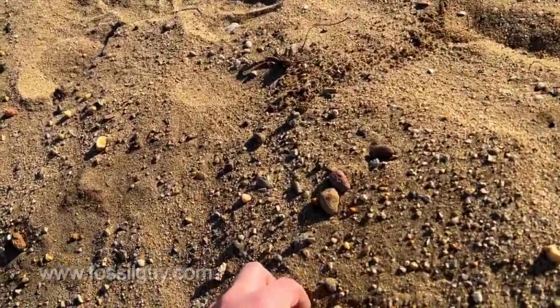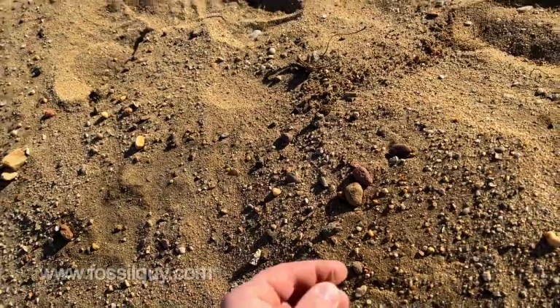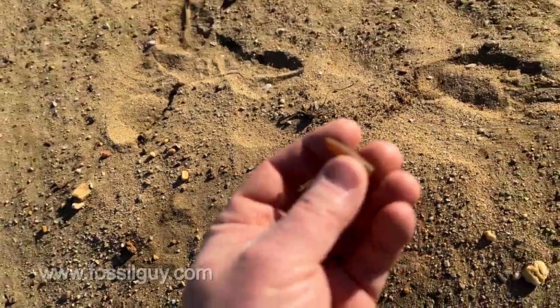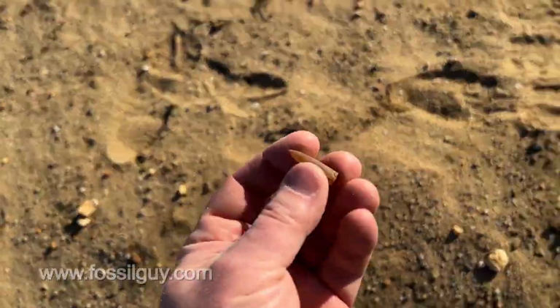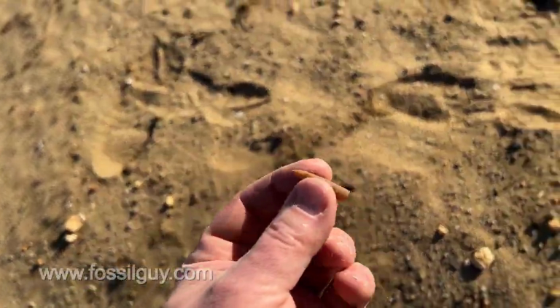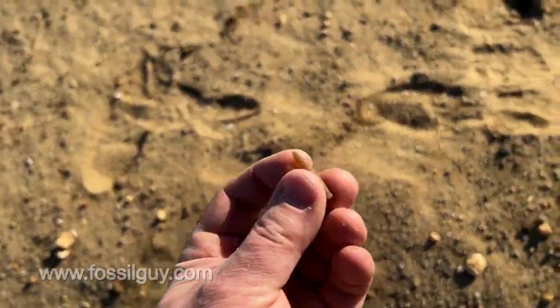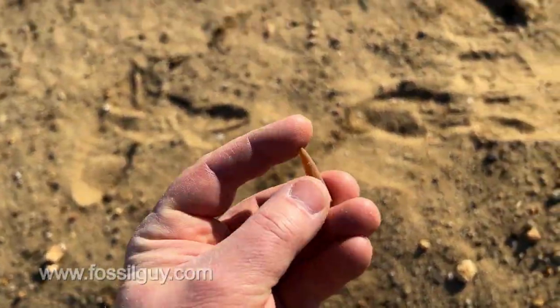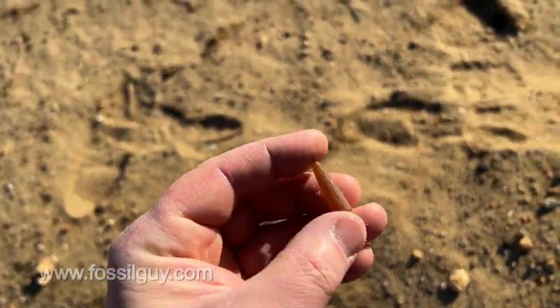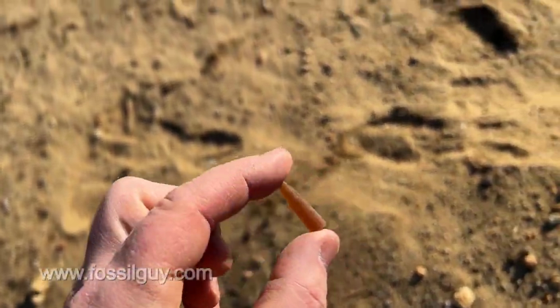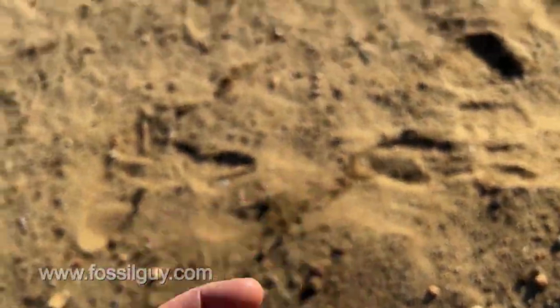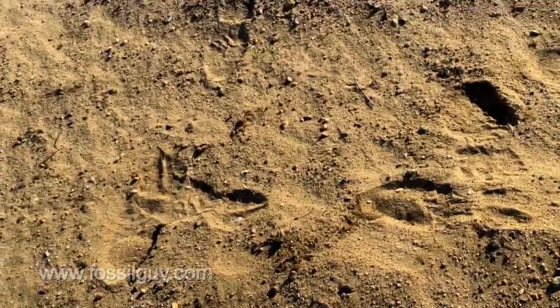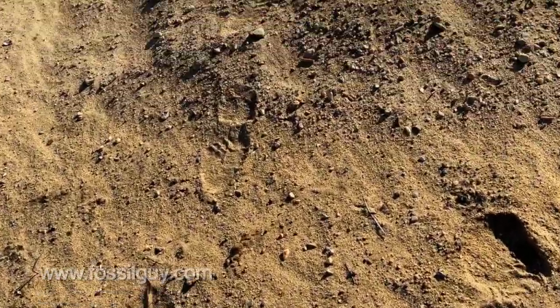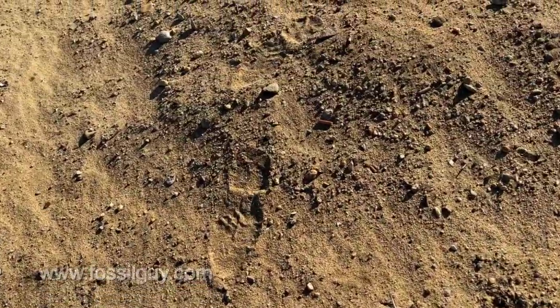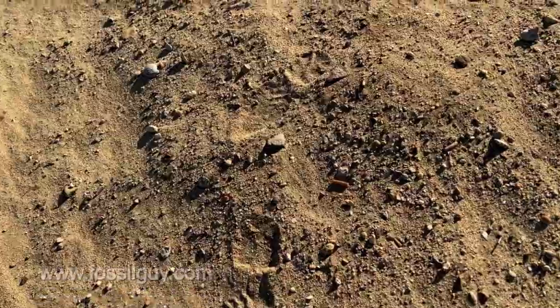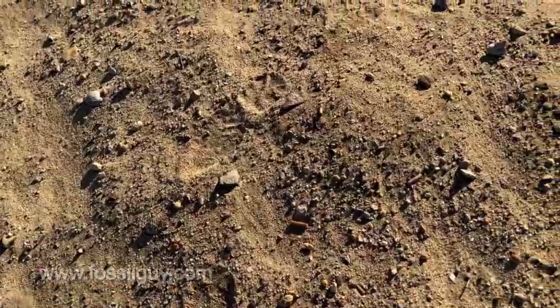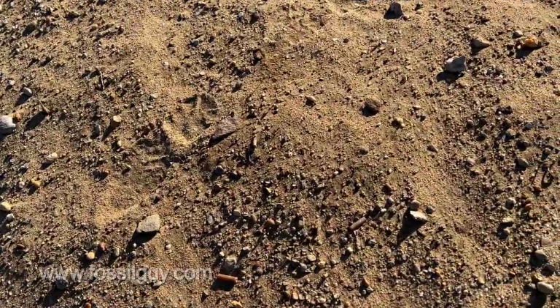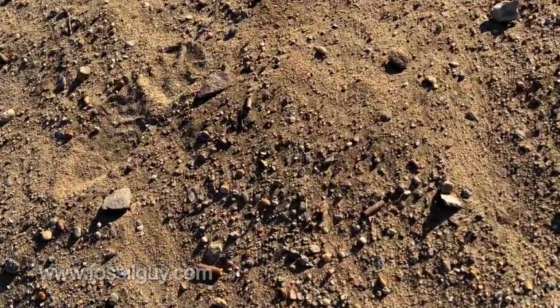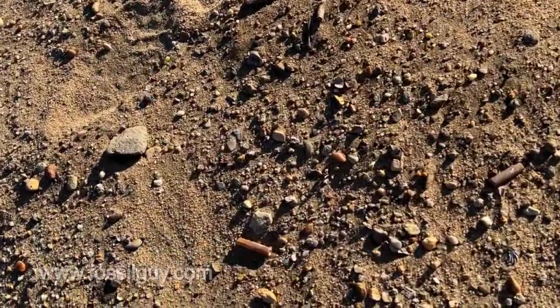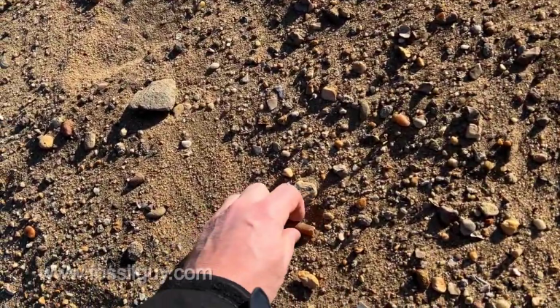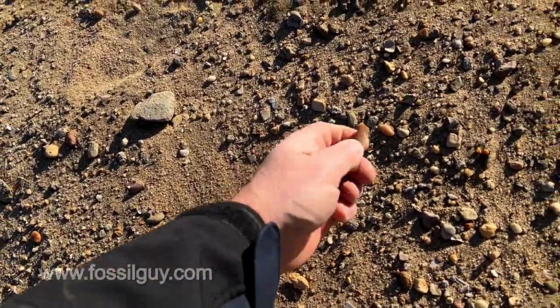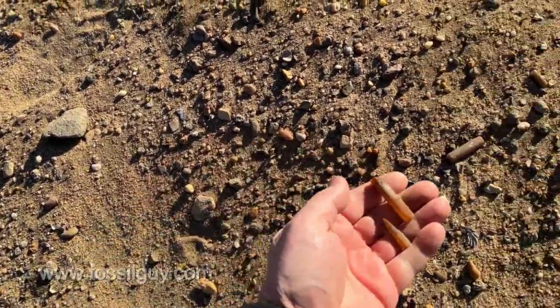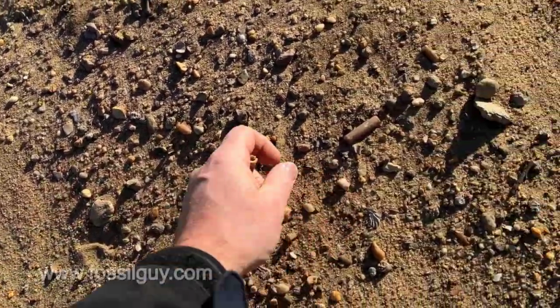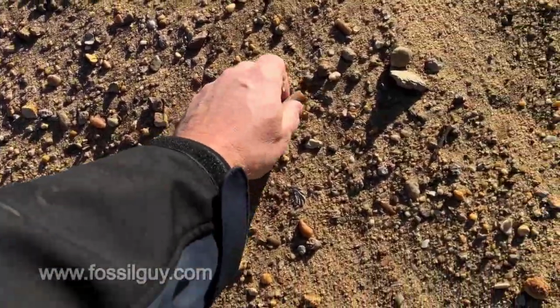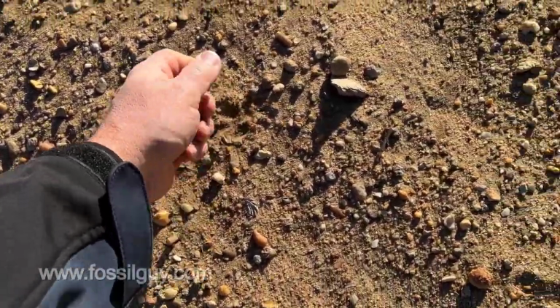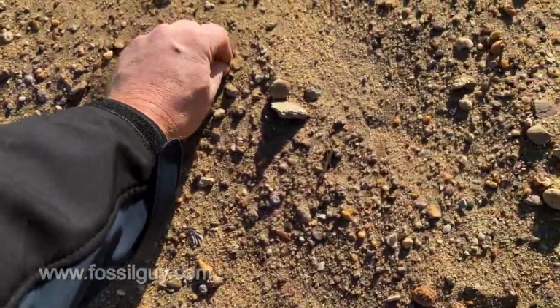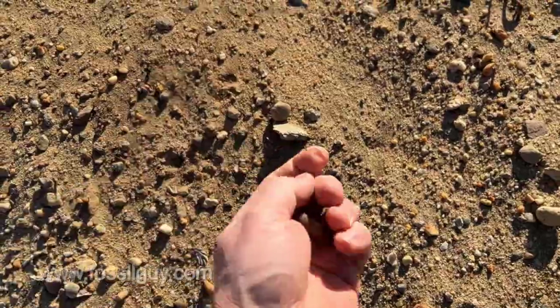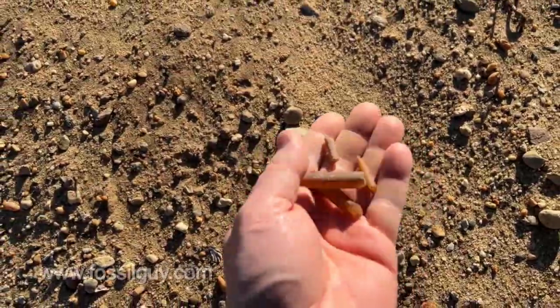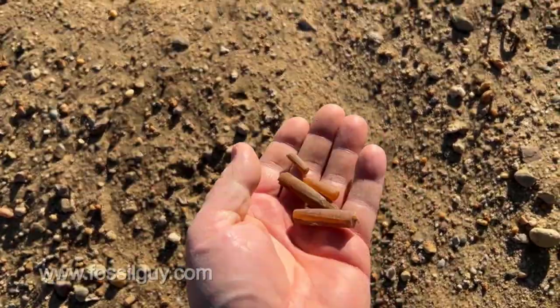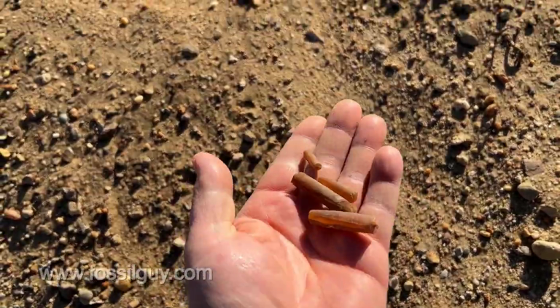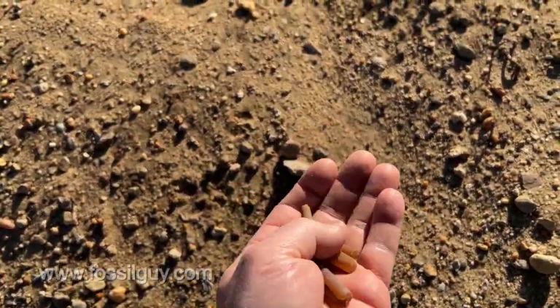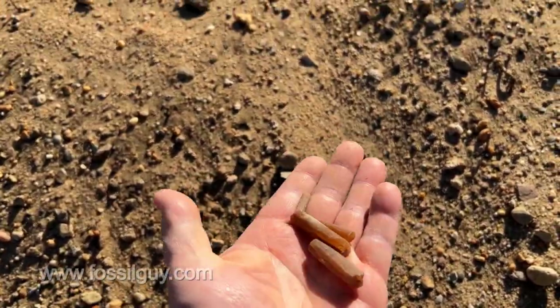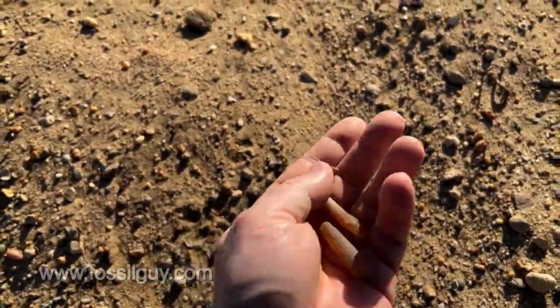These are kind of like little squid-type creatures, but these are the internal shells of them. If you just look around you can usually find a bunch of them. In just a matter of seconds you can grab a little fistful of belemnite fossils here.